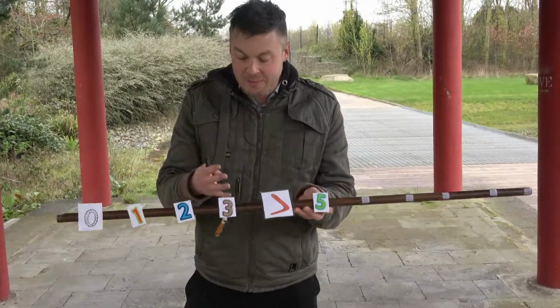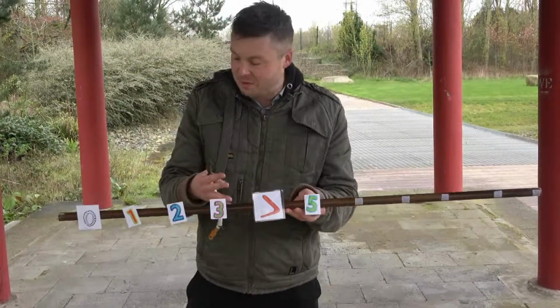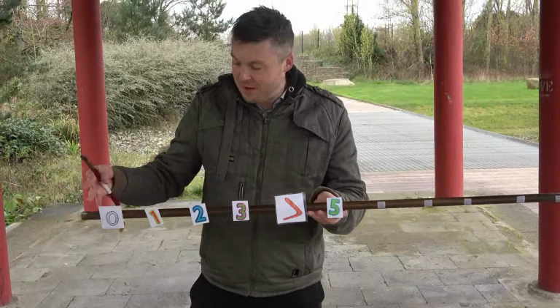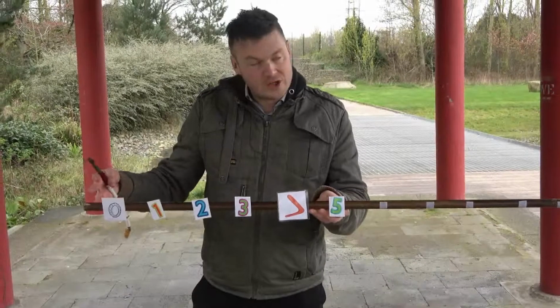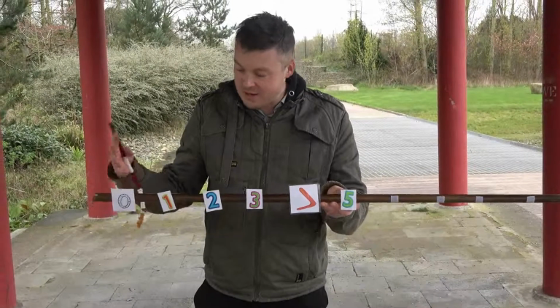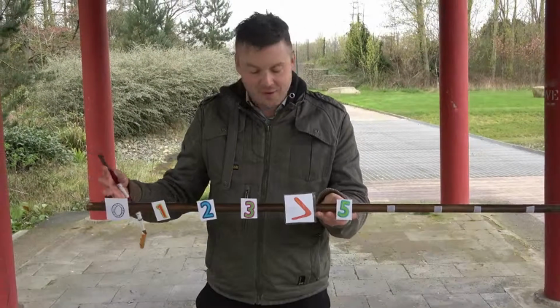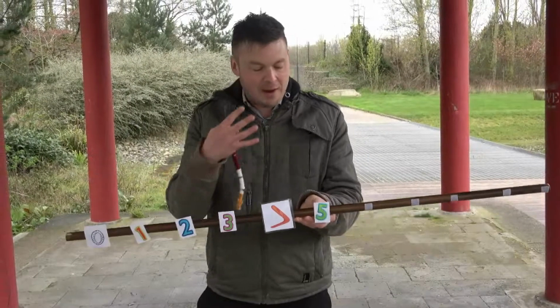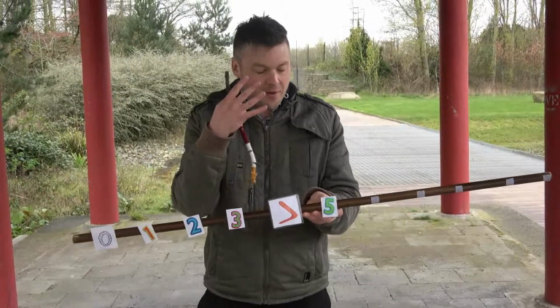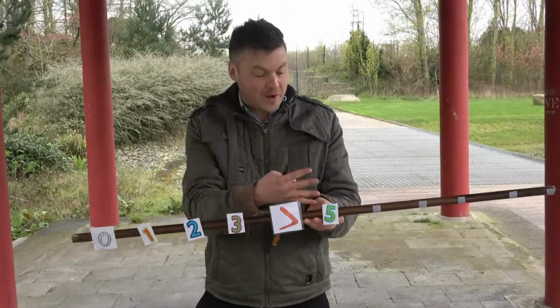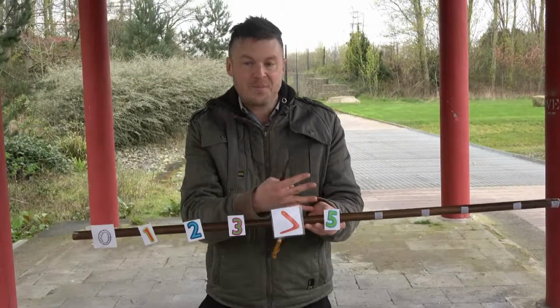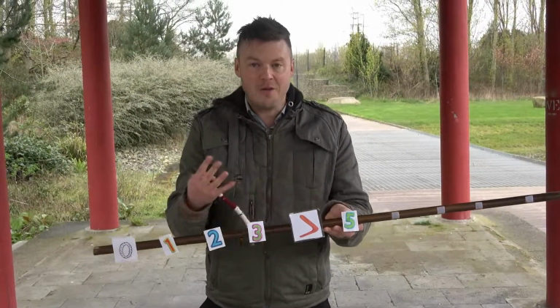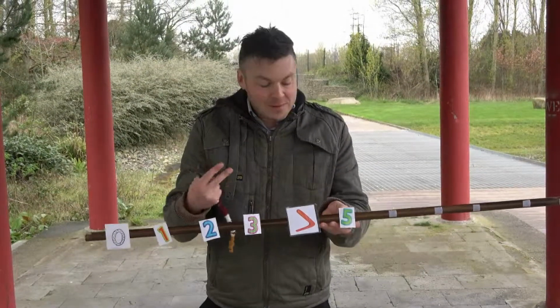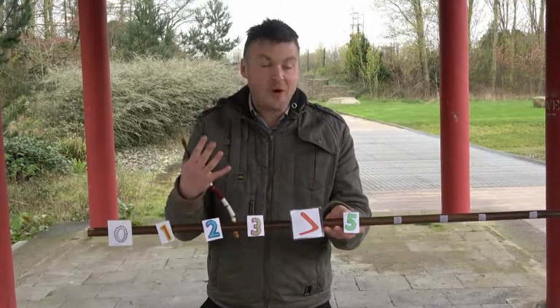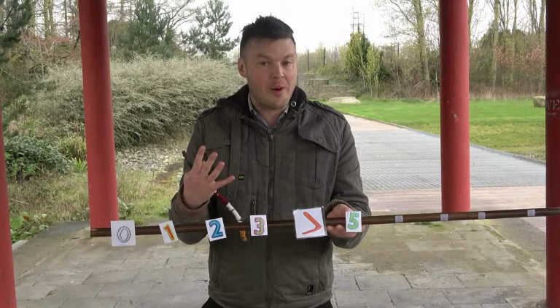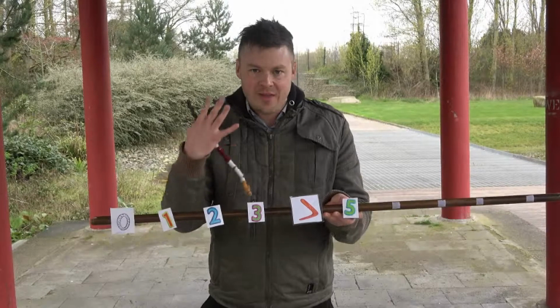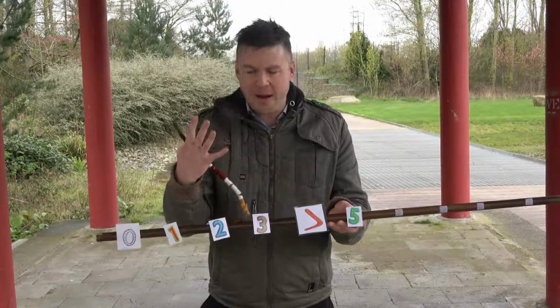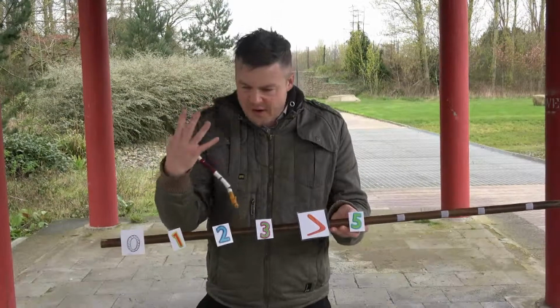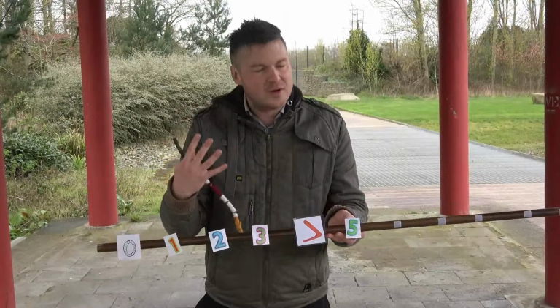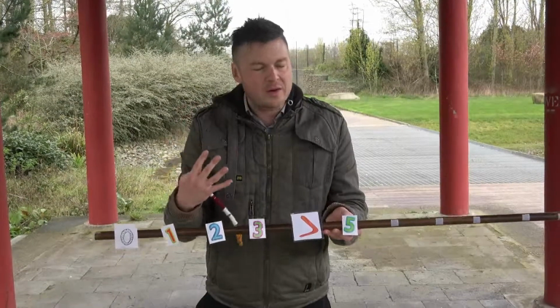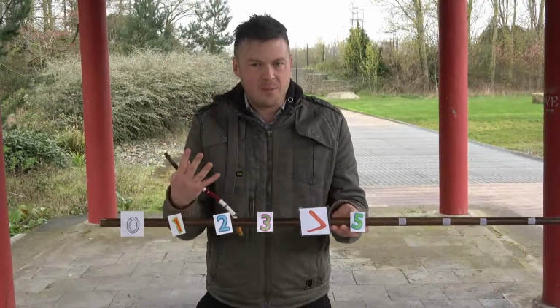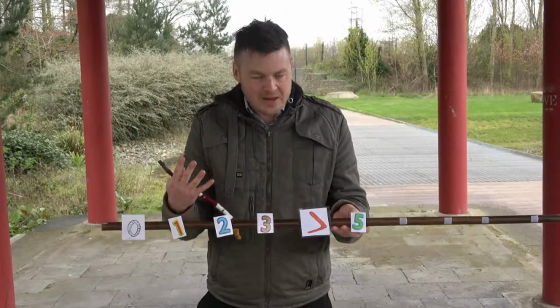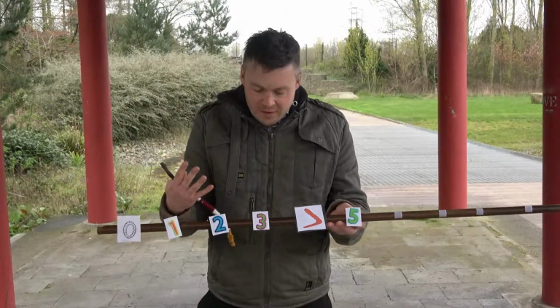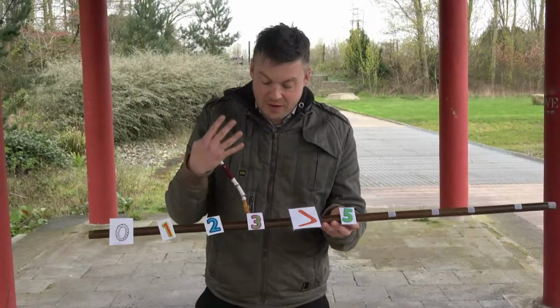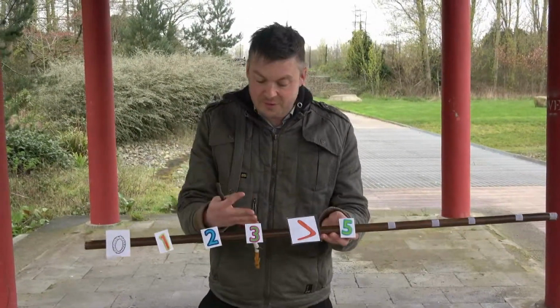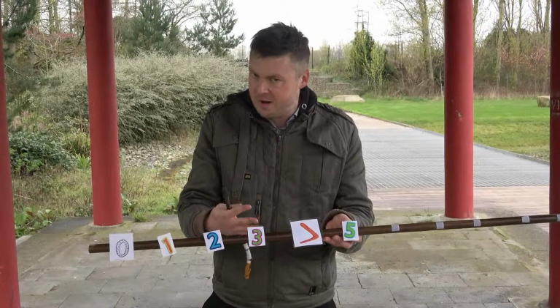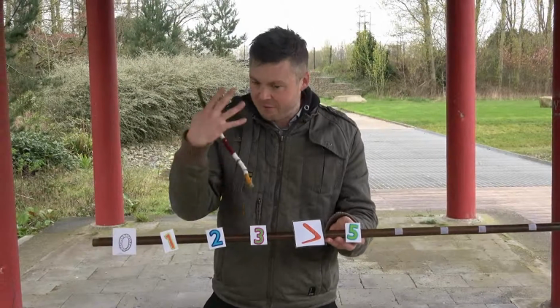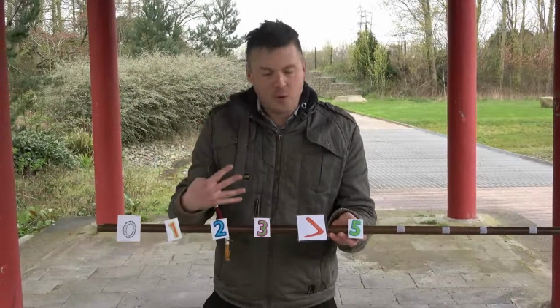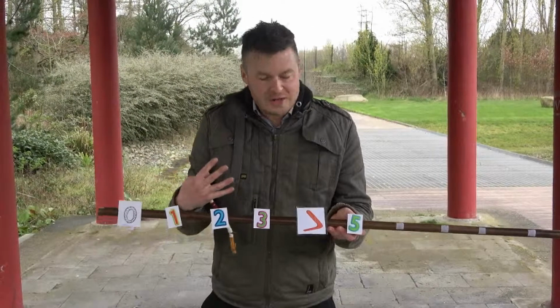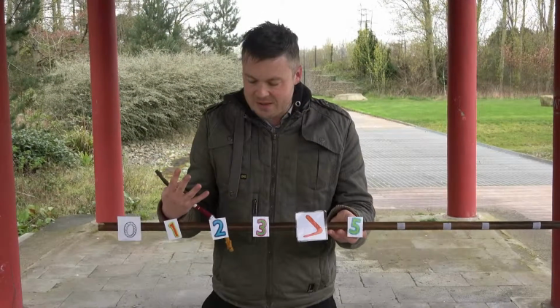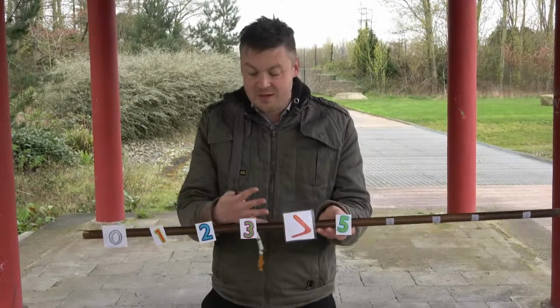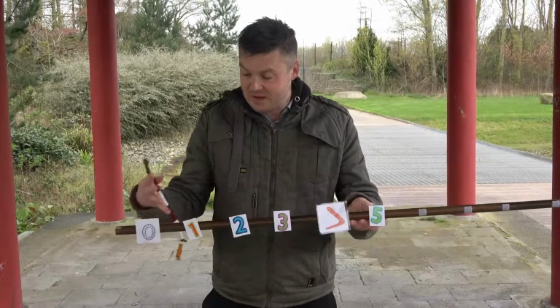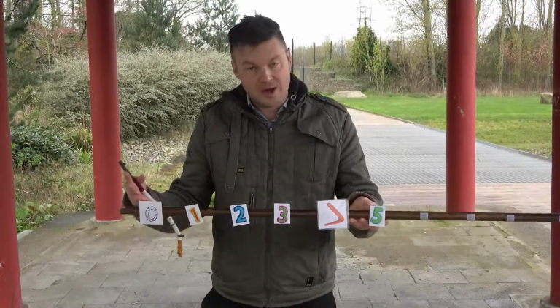Counting backwards from three for a lot of children is actually harder than counting backwards from five. A lot of them, again, are programmed like robots — they count backwards five, four, three, two, one, like a blast off. But if they're counting back from three, they haven't been trained to the same extent, so it's actually a bit trickier.